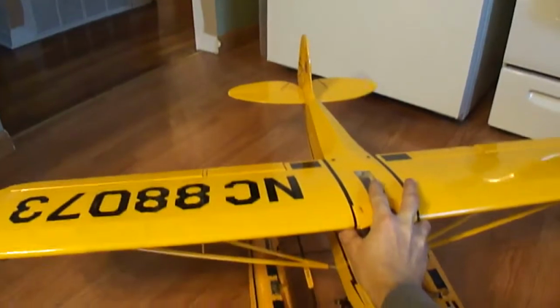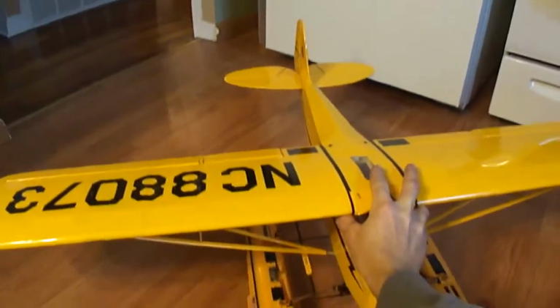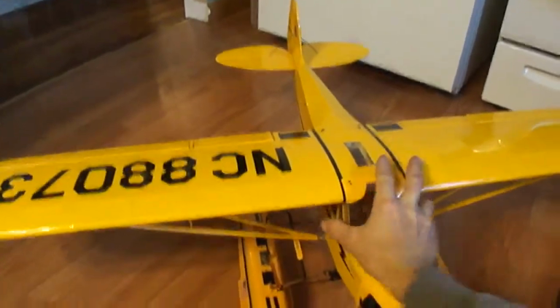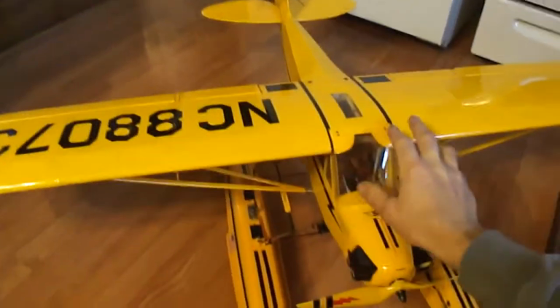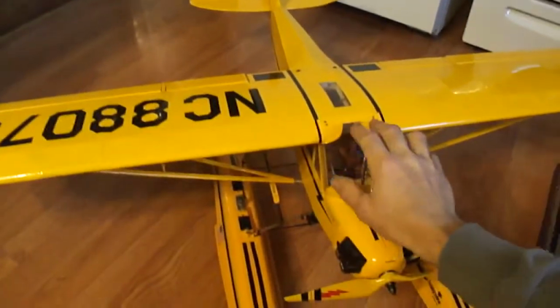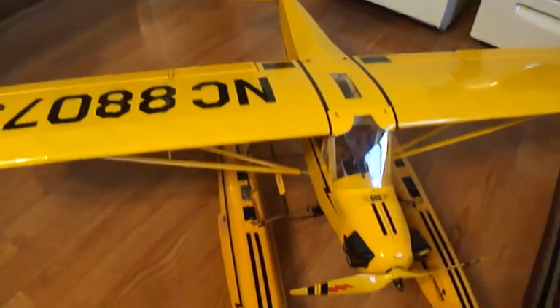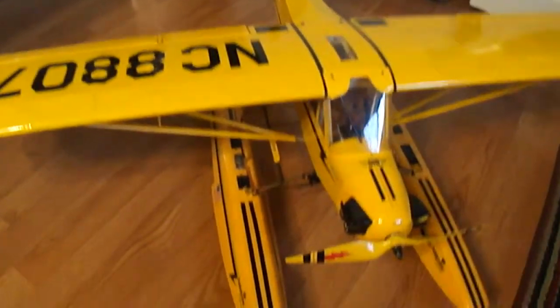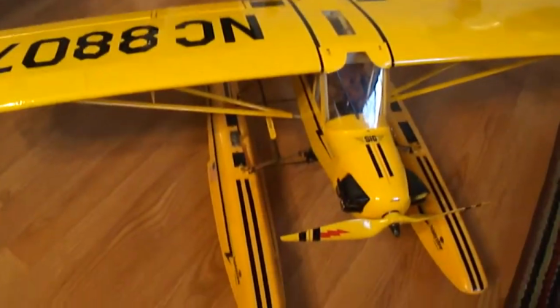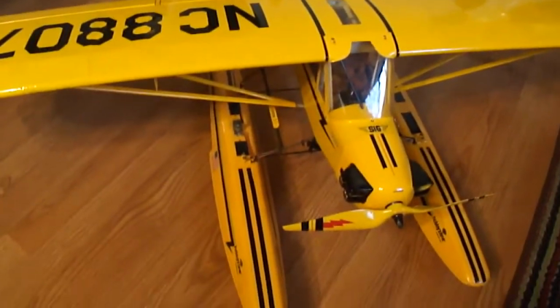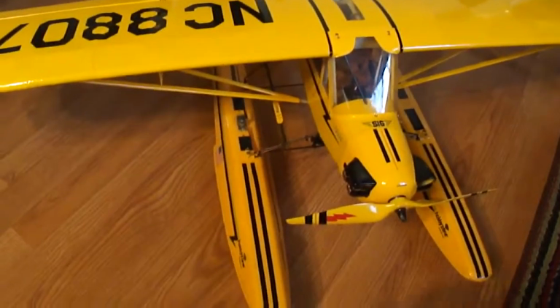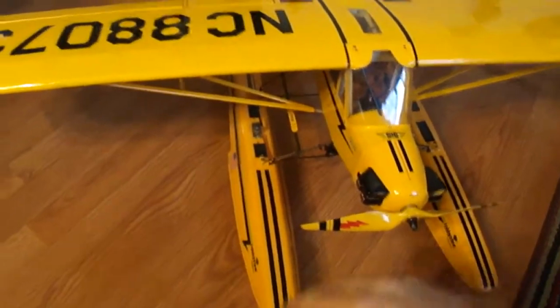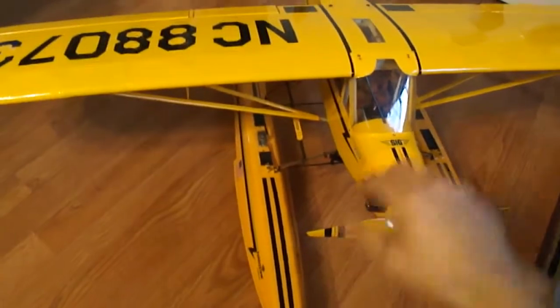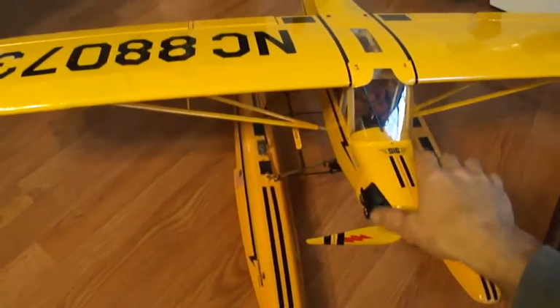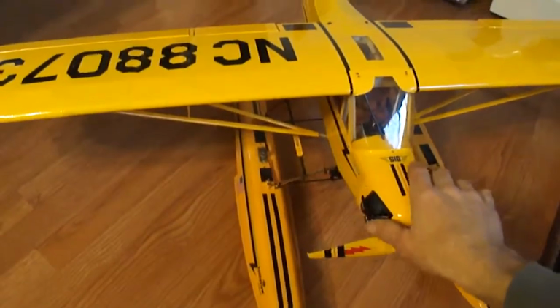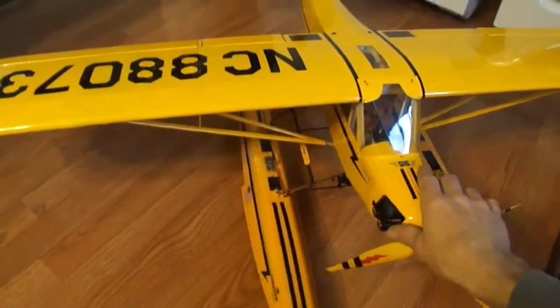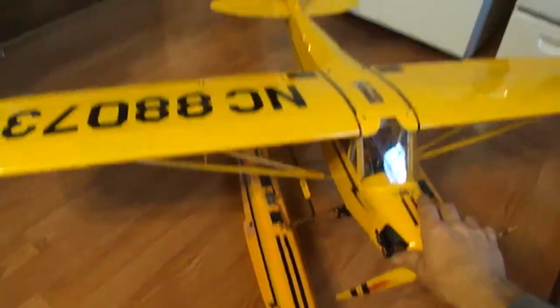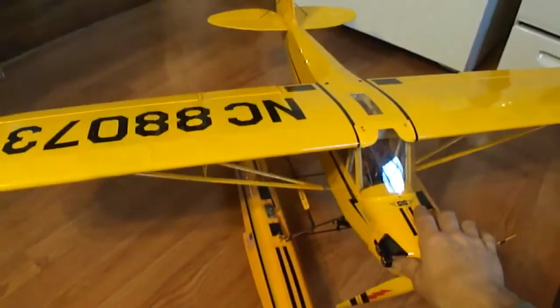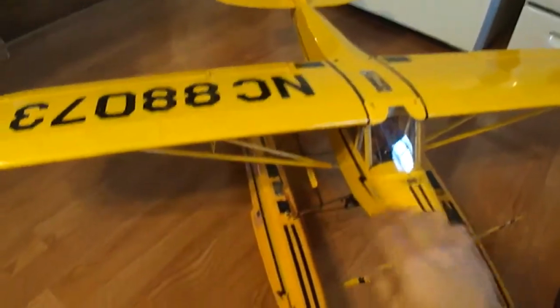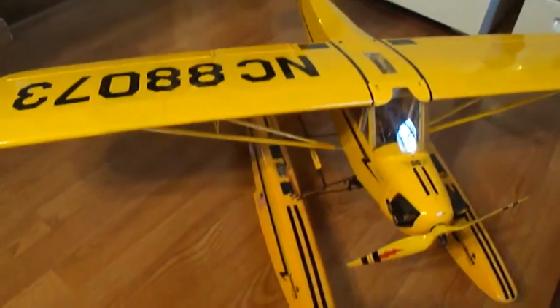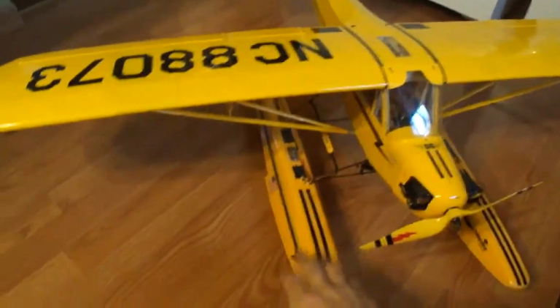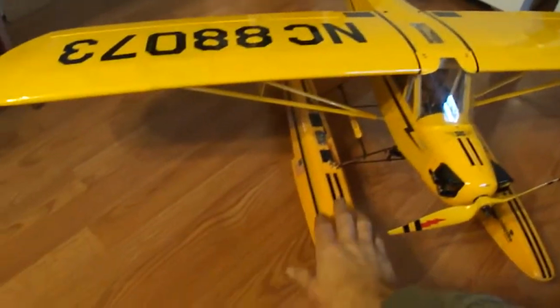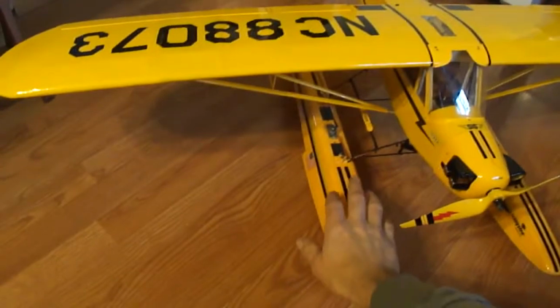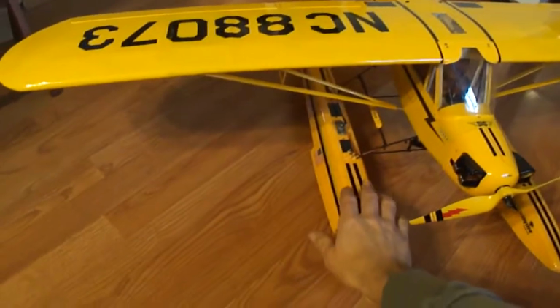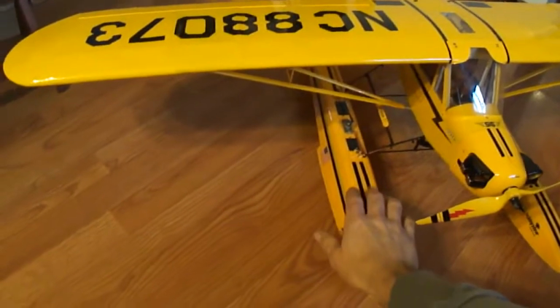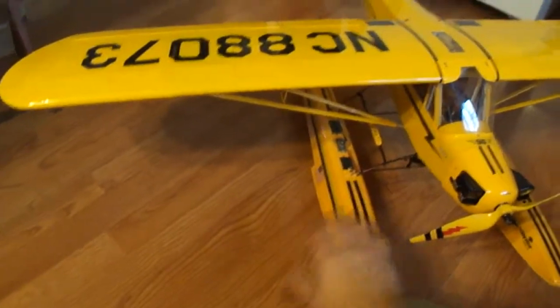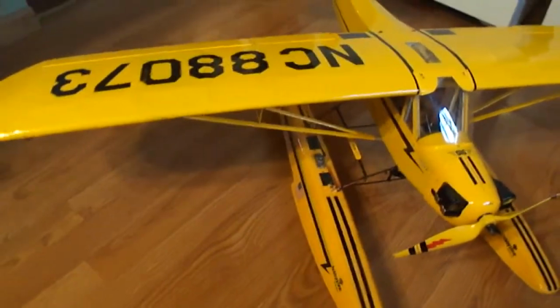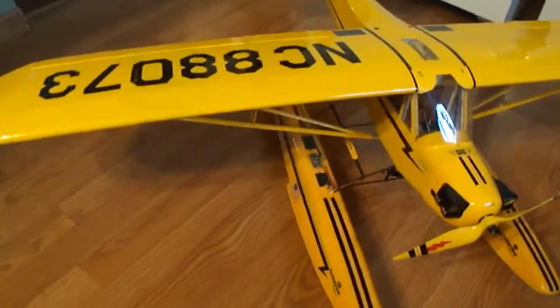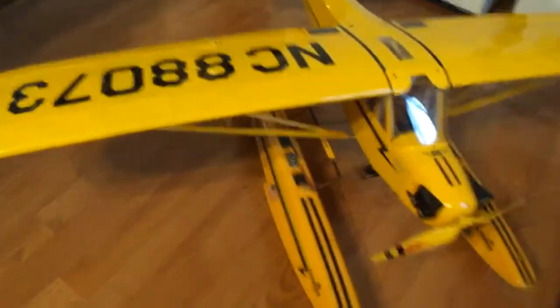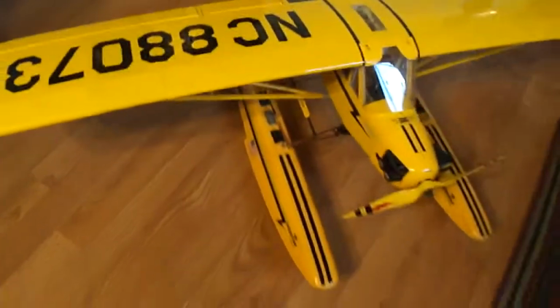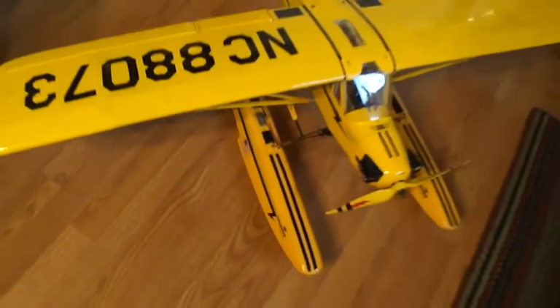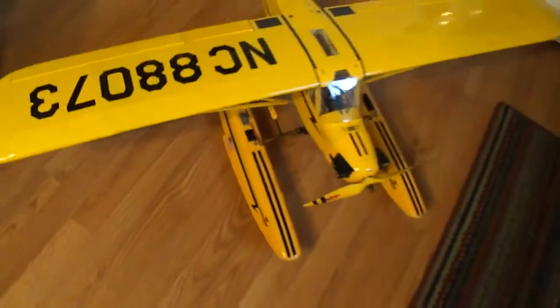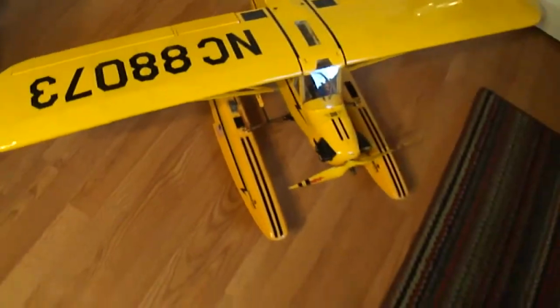This is the J3 Cub 450, and I actually used the Hobby Zone Super Cub floats. Worked out good.